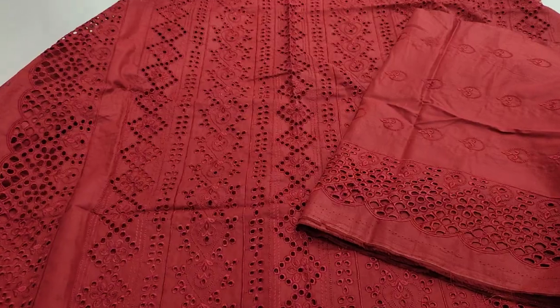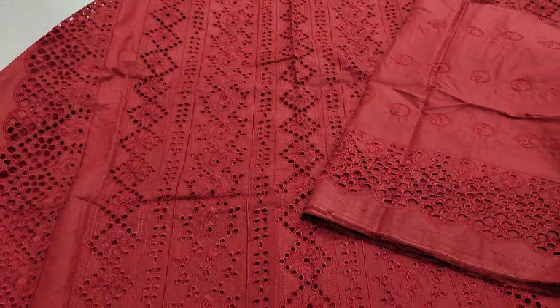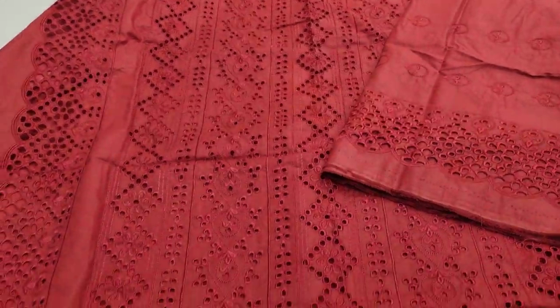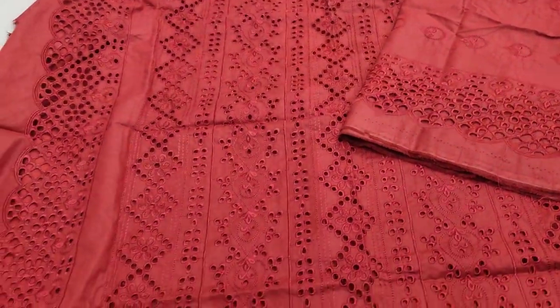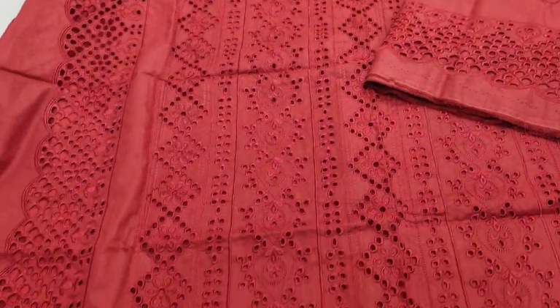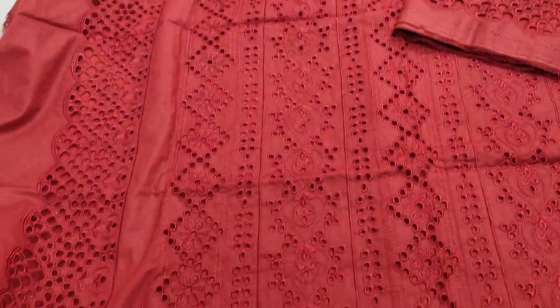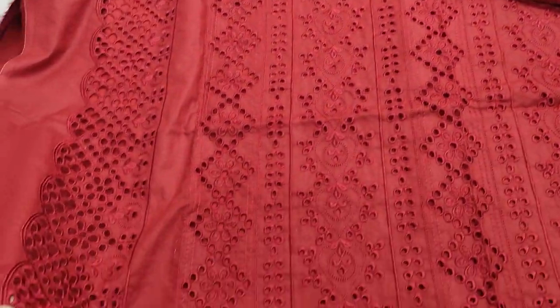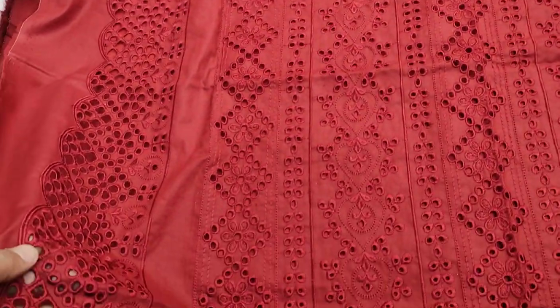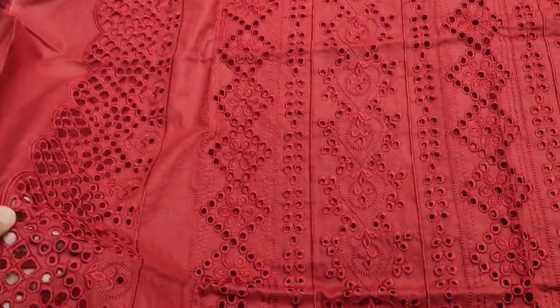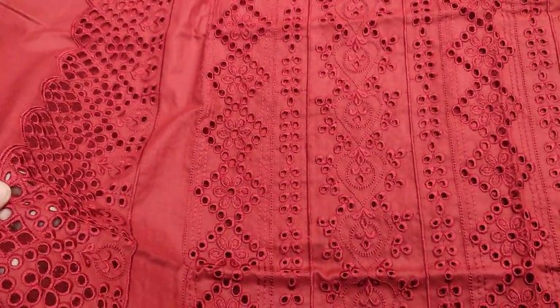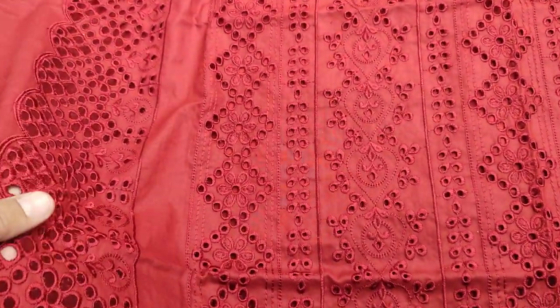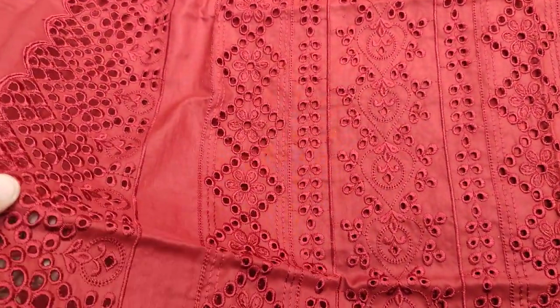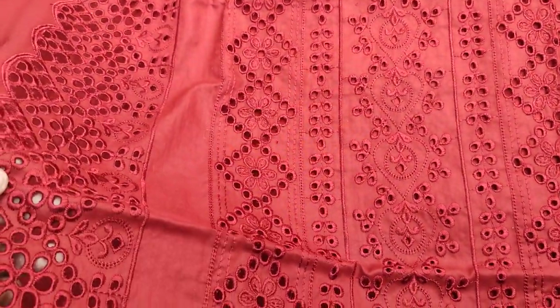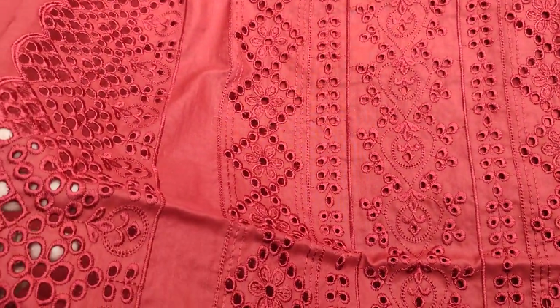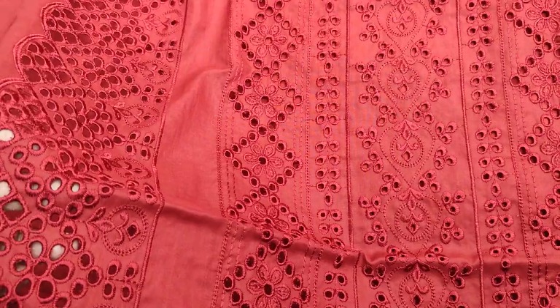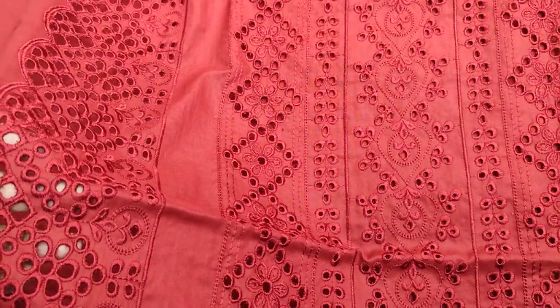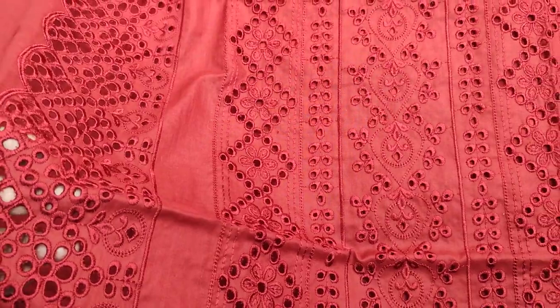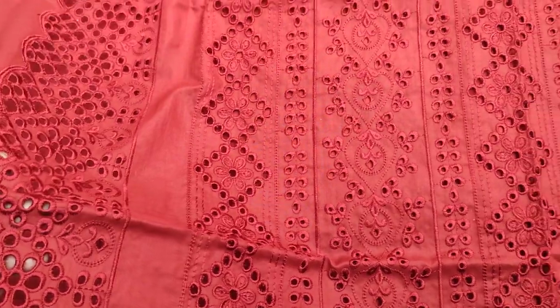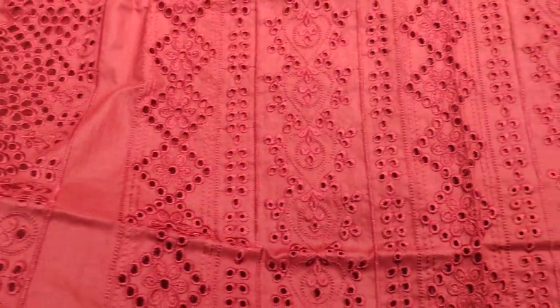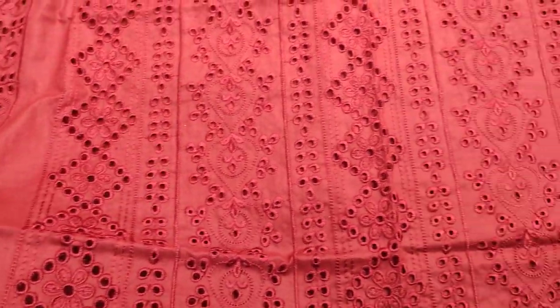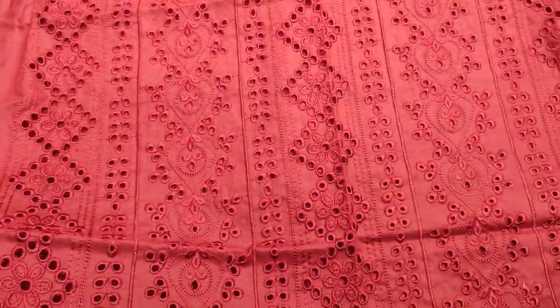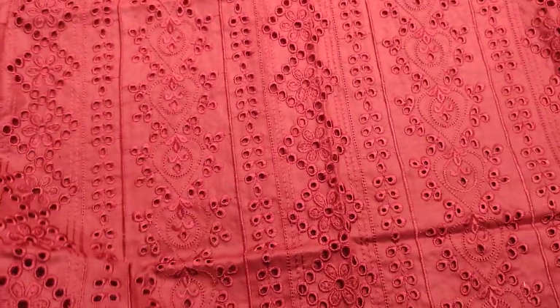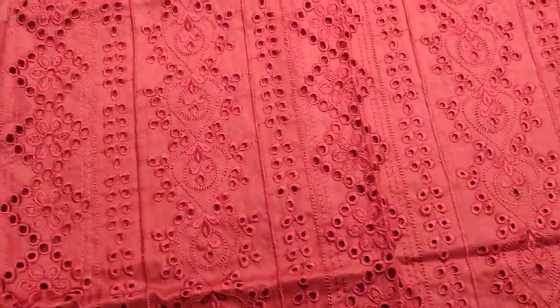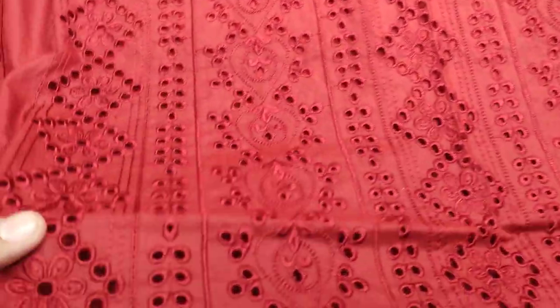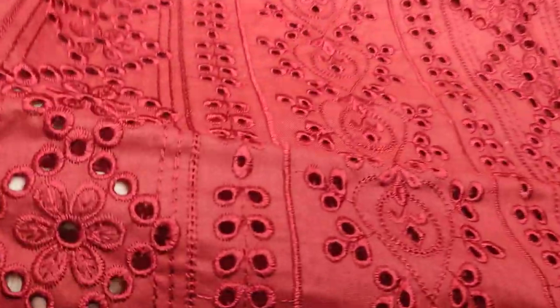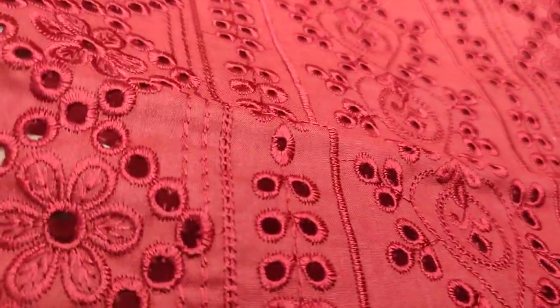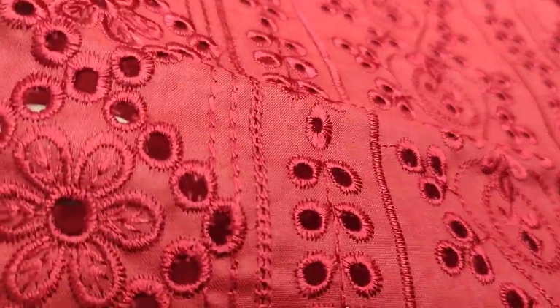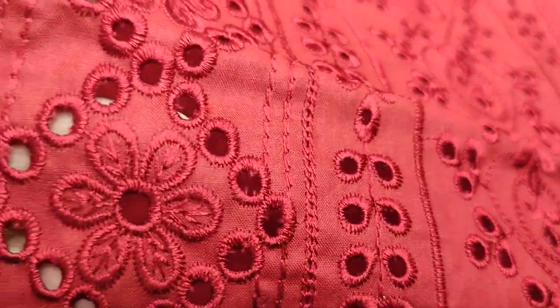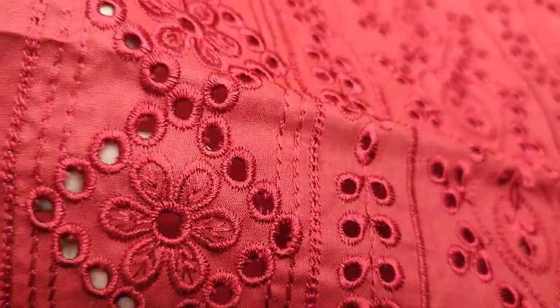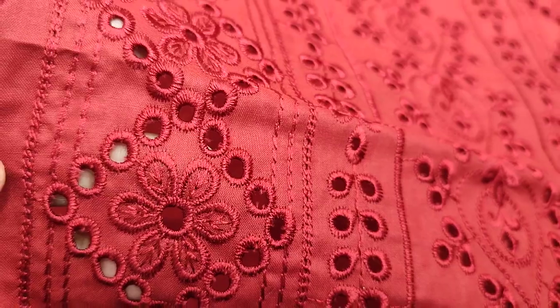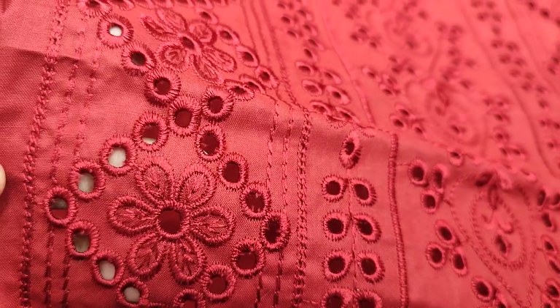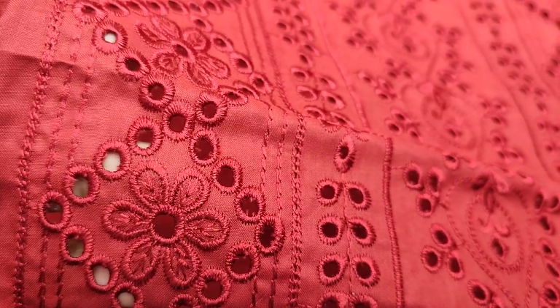Hello everyone, I'm Gulqadir here. This is the Thikafet Selection. Here is a Chicken Curry Collection. It has a Summer Cotton Fabric.